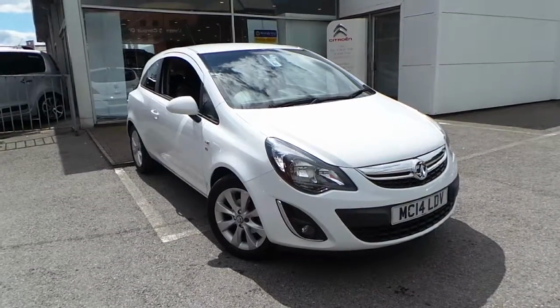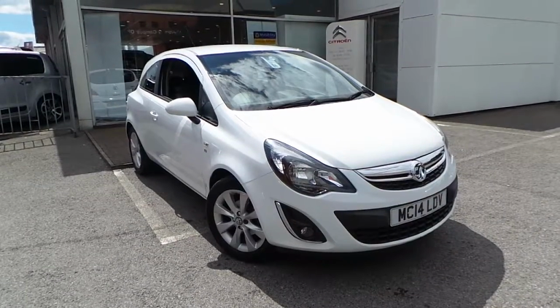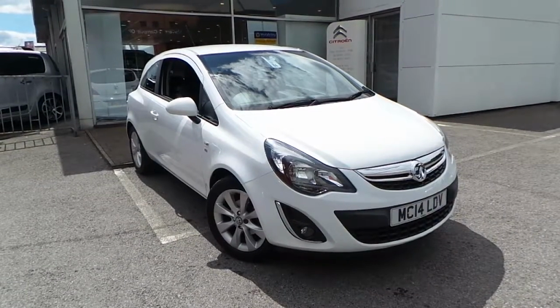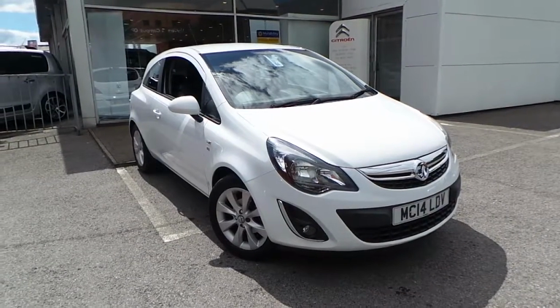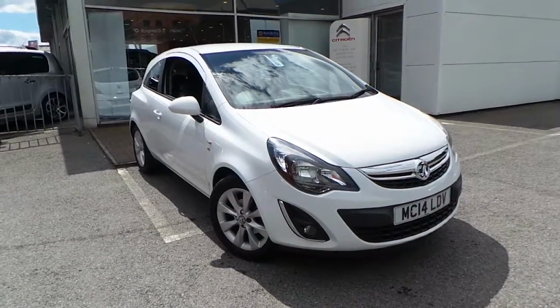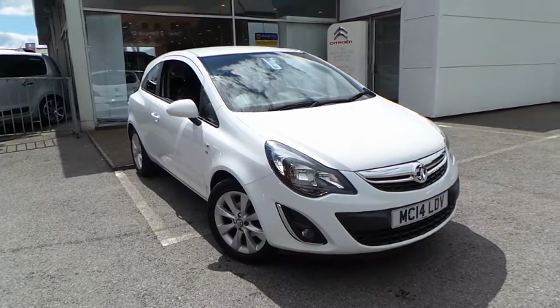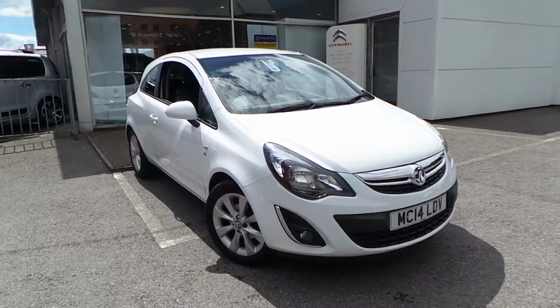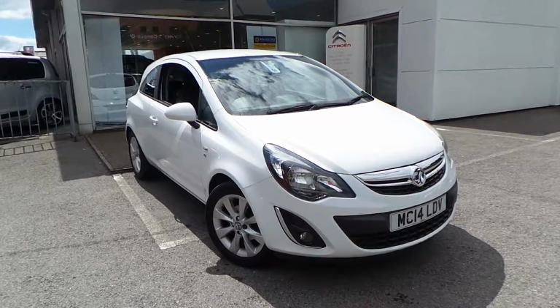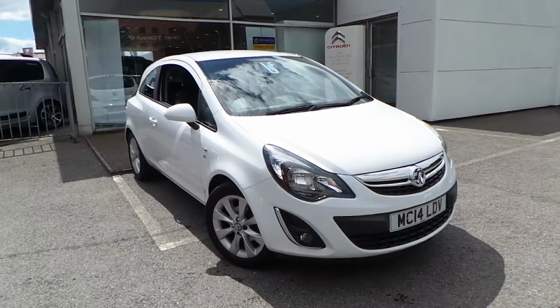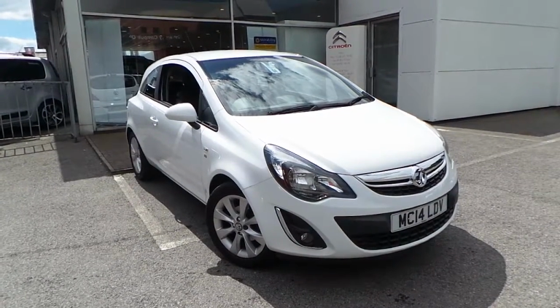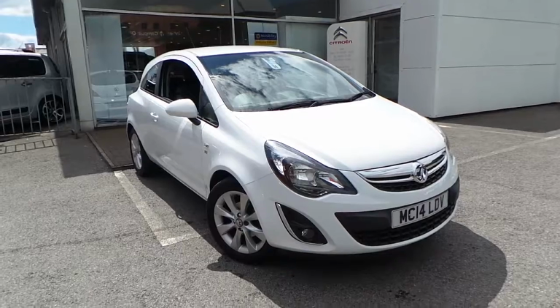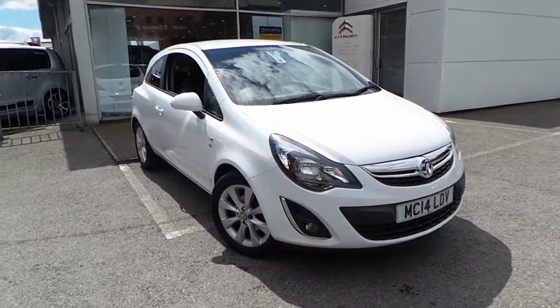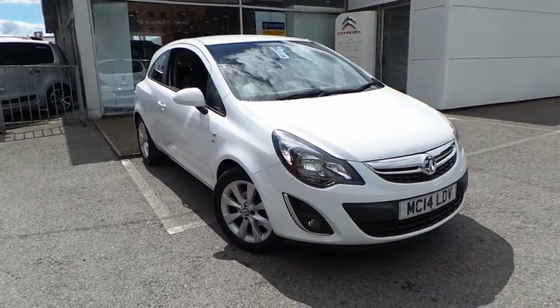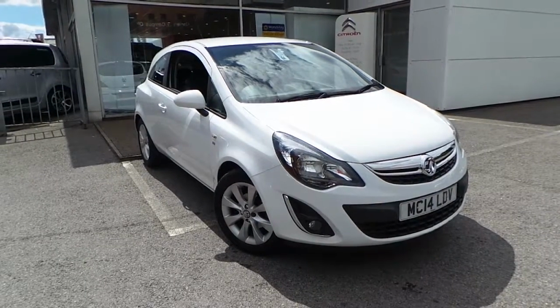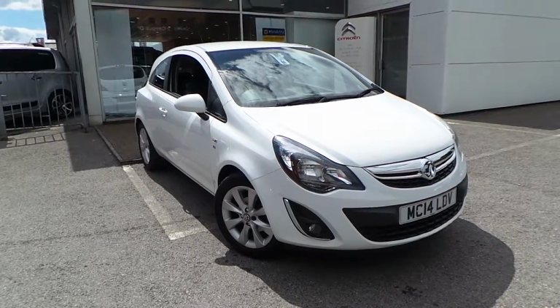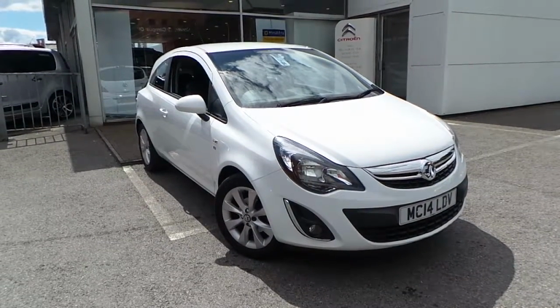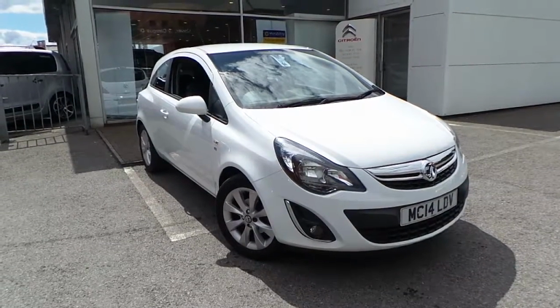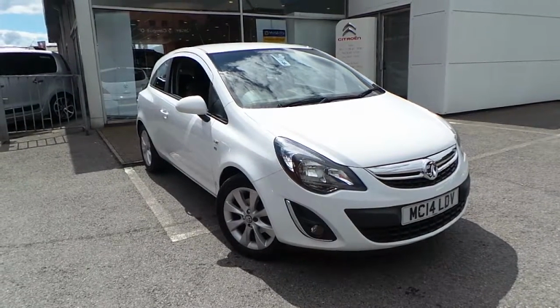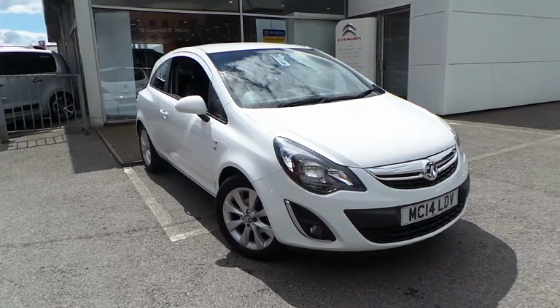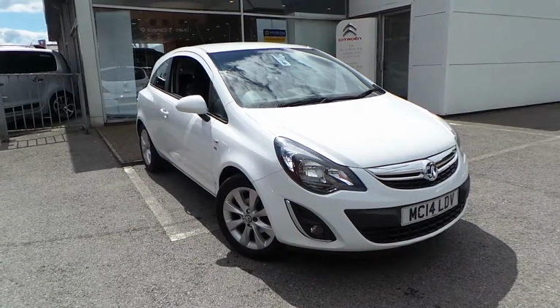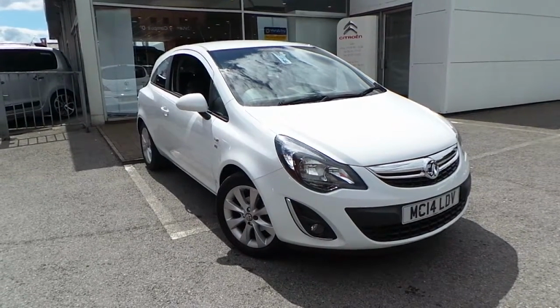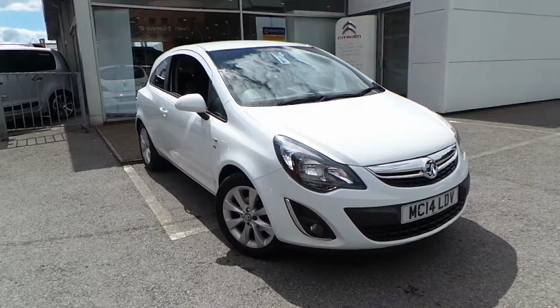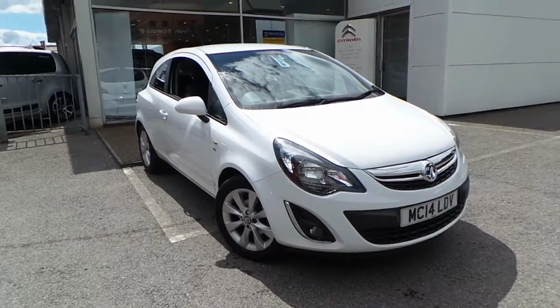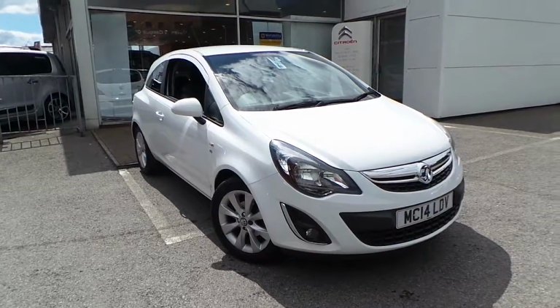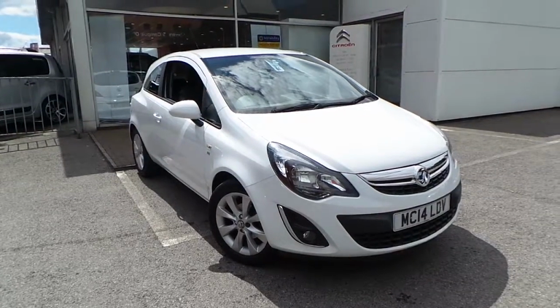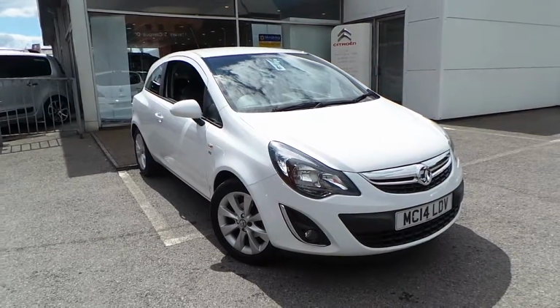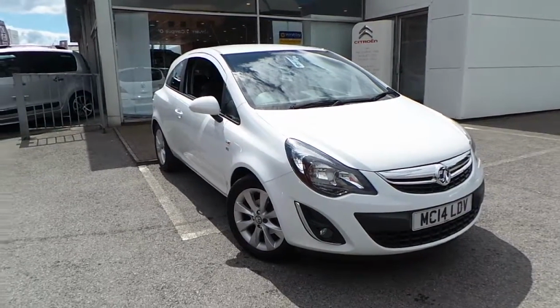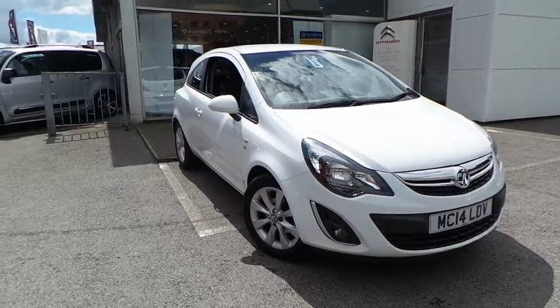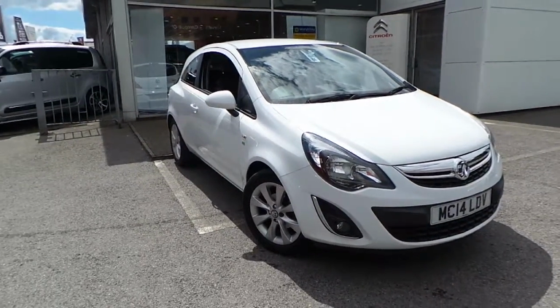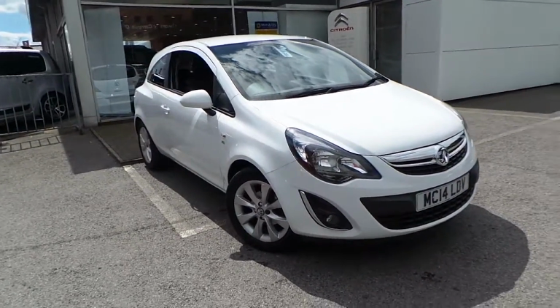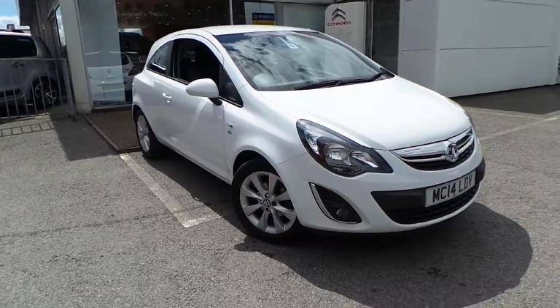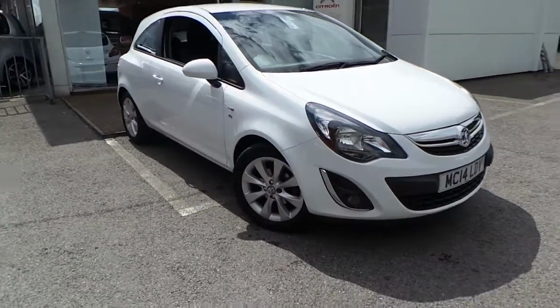Welcome to this vehicle presentation here at Pentagon Citroen in Oldham. Today we have for you a 14-plate Vauxhall Corsa, it's a 1.2 16-valve Excite, finished in Glacial White.